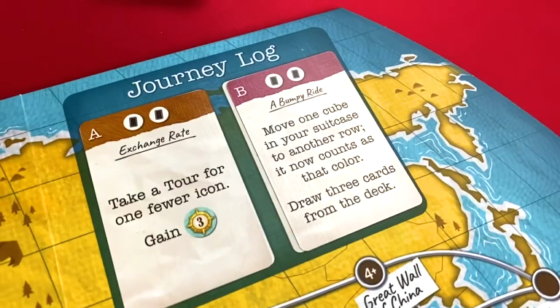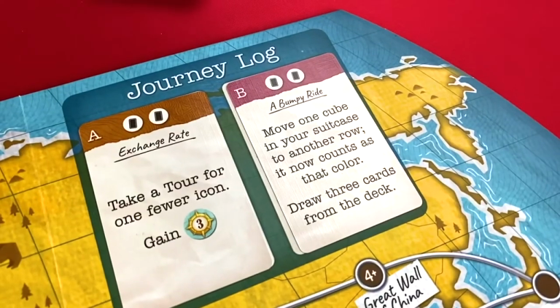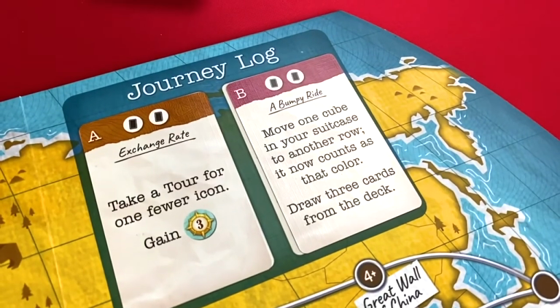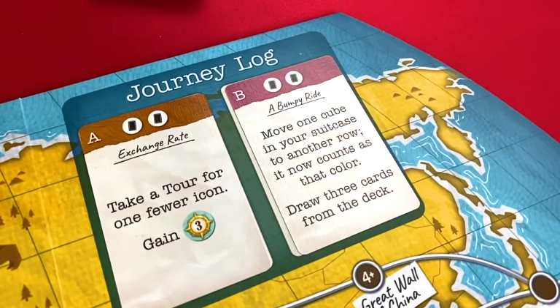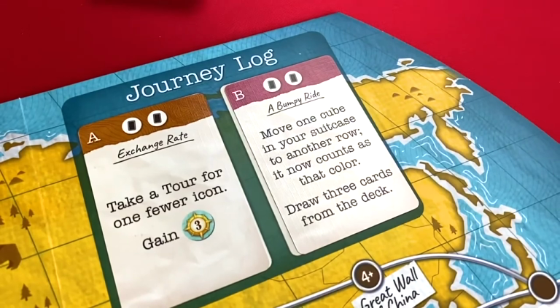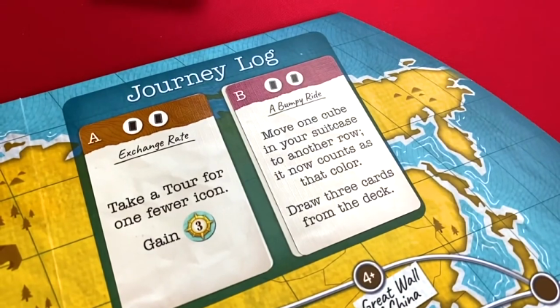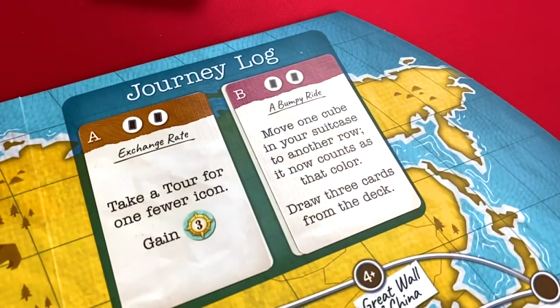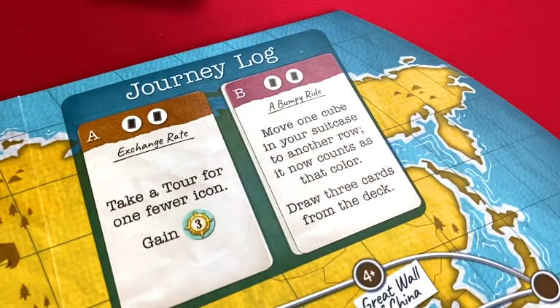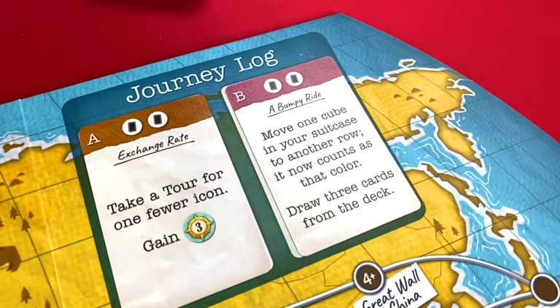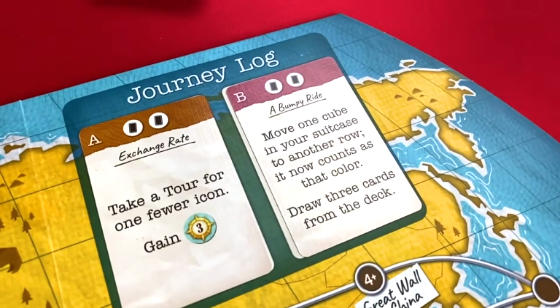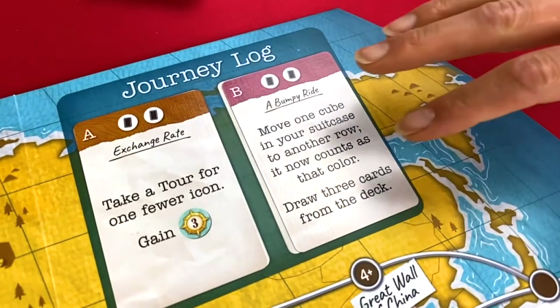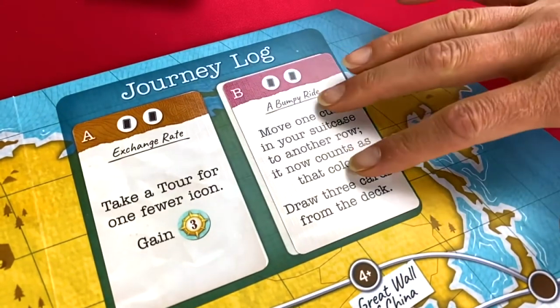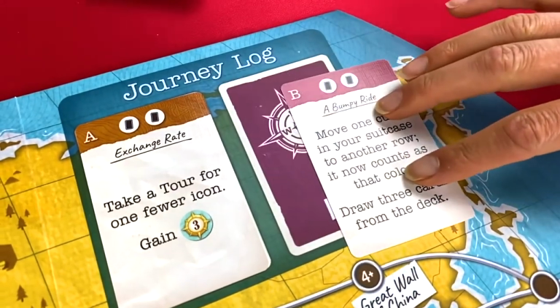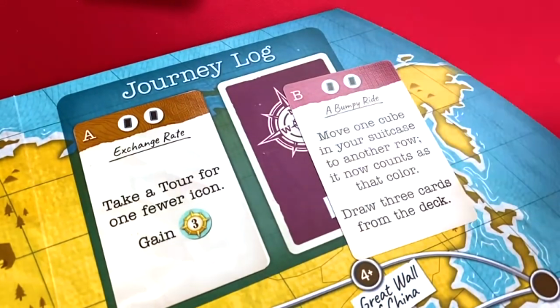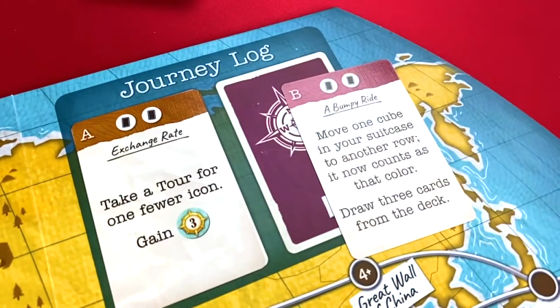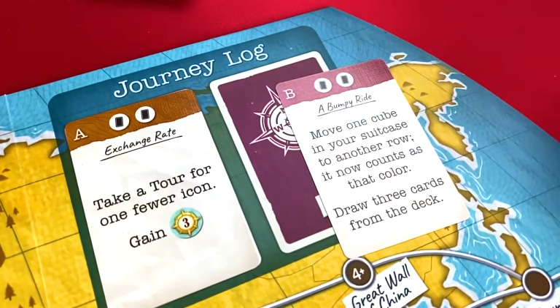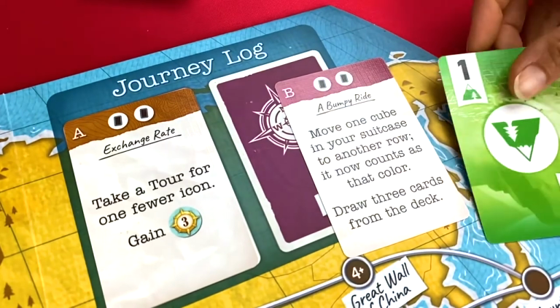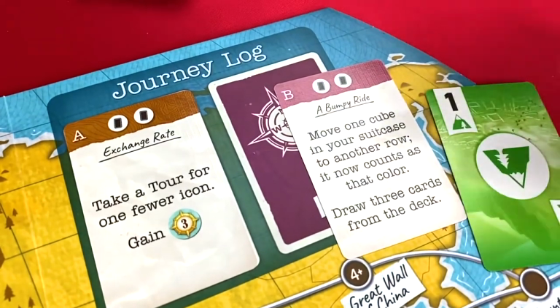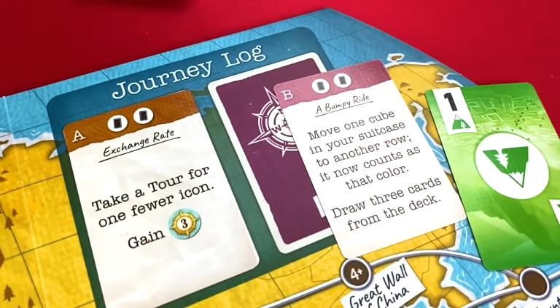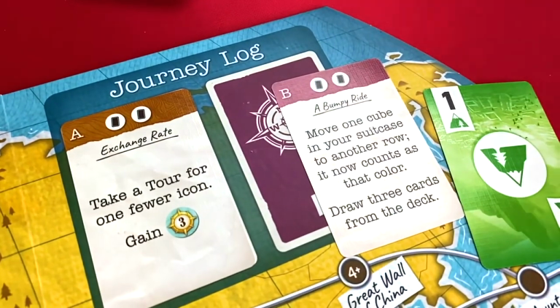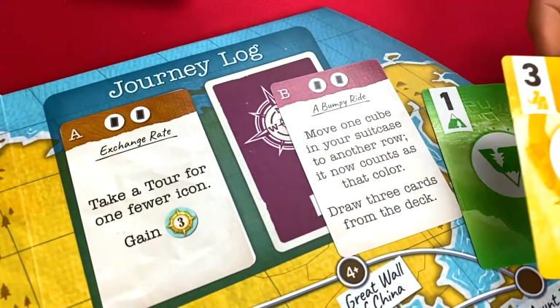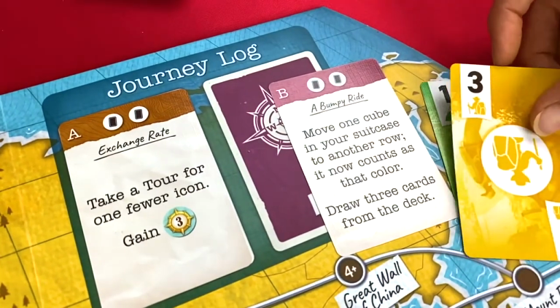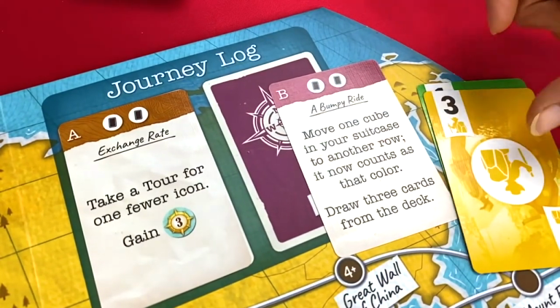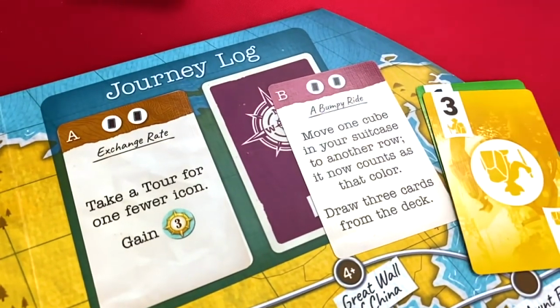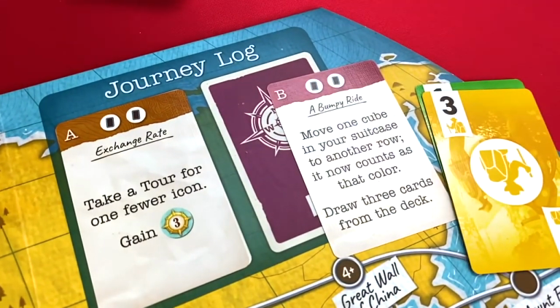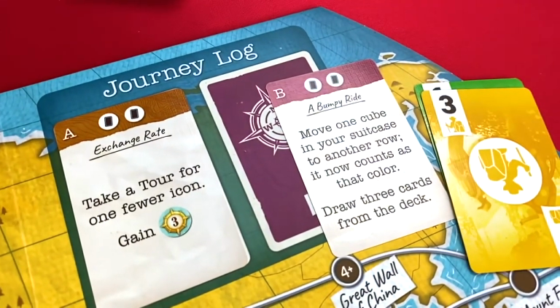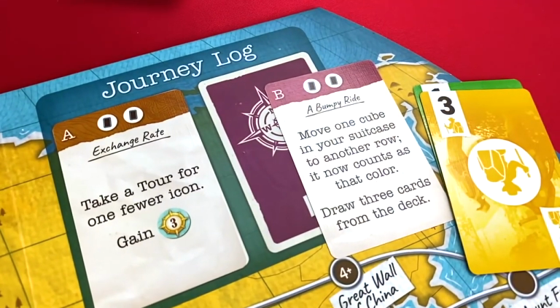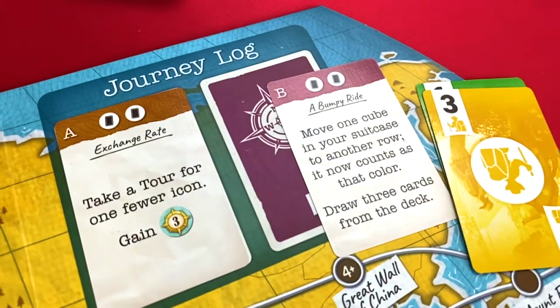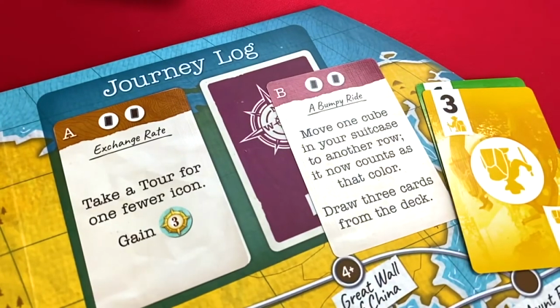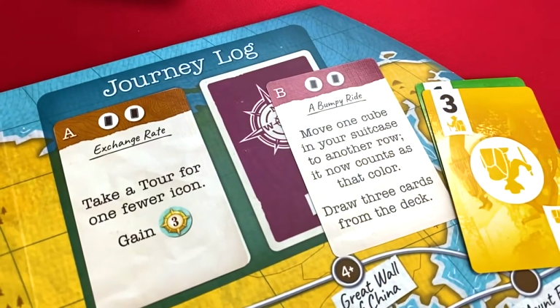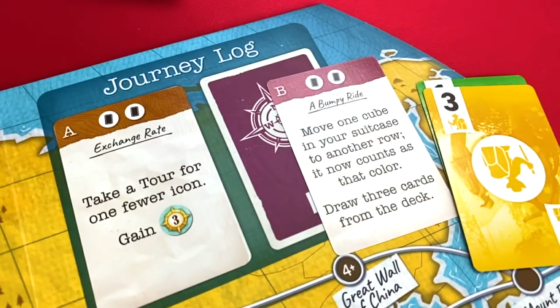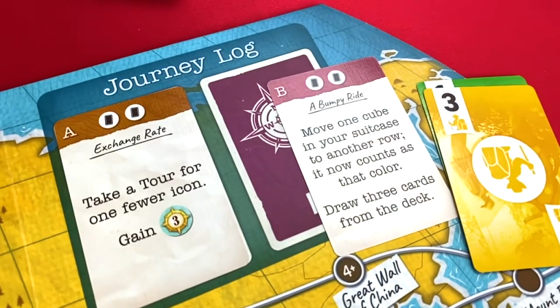Additionally, players can take a journey. Two journey cards are drawn and are available to all players each game. These cards feature valuable benefits to help players move more swiftly across the board or break certain rules by spending two Trek cards on their turn.